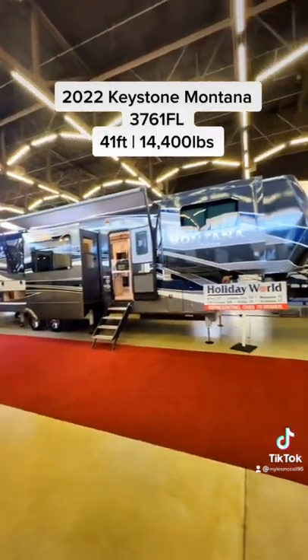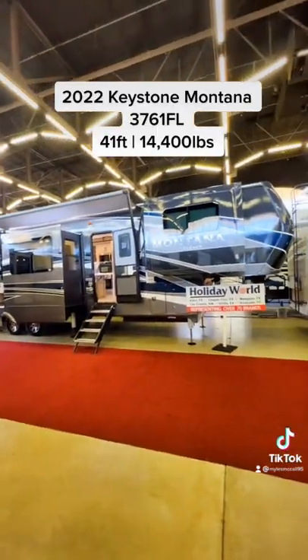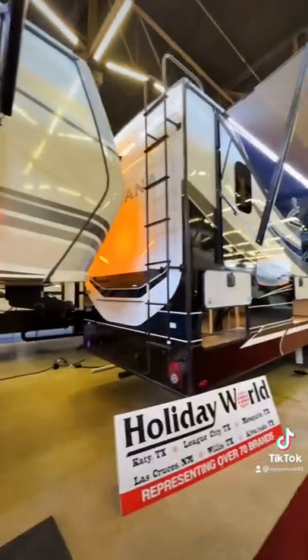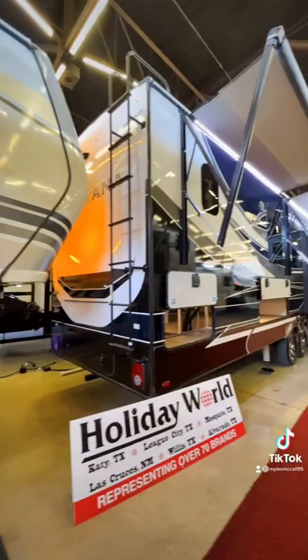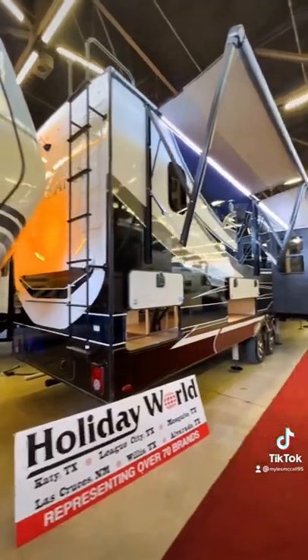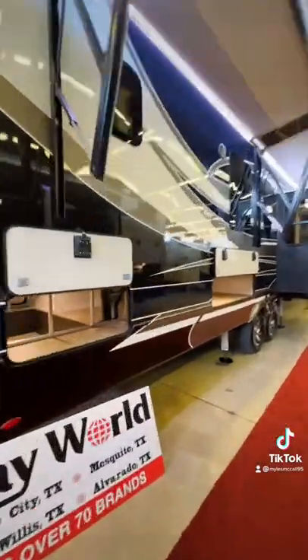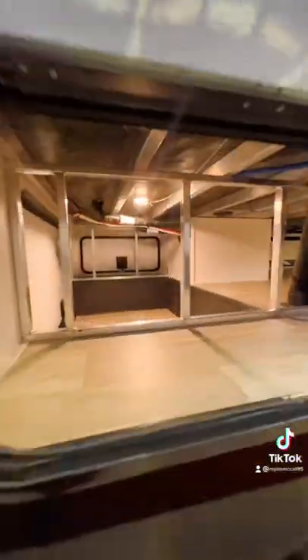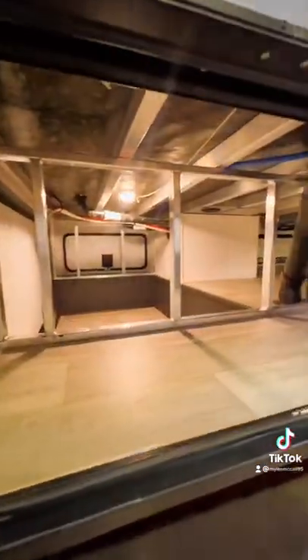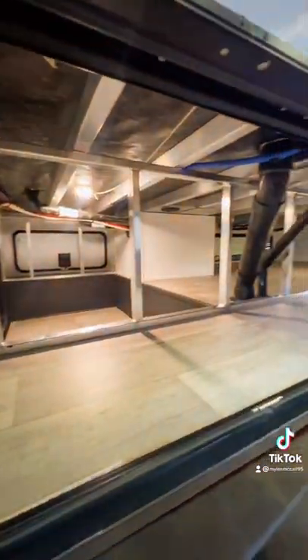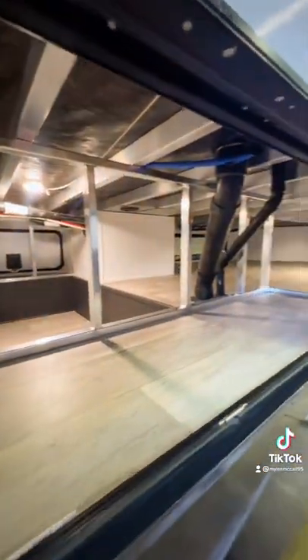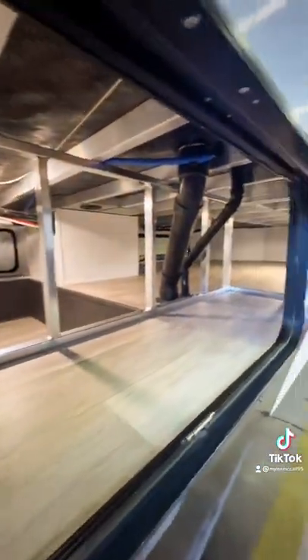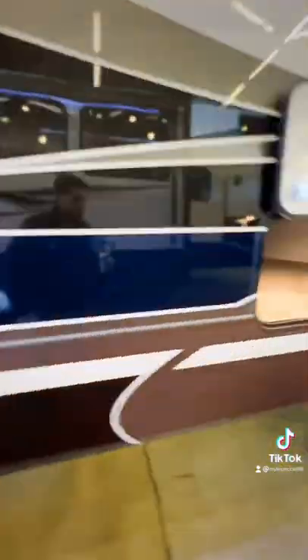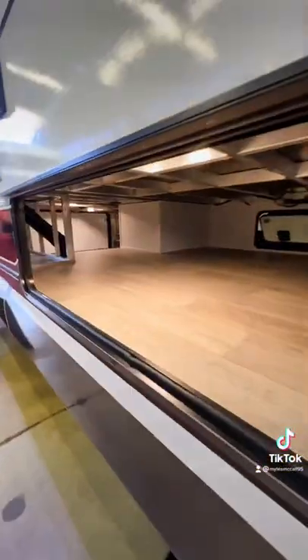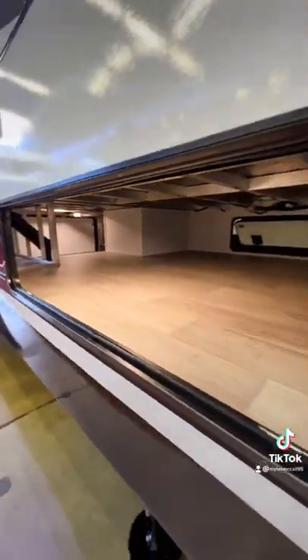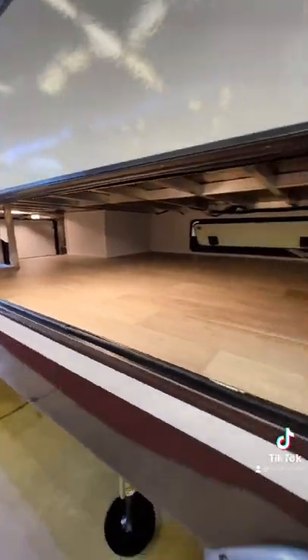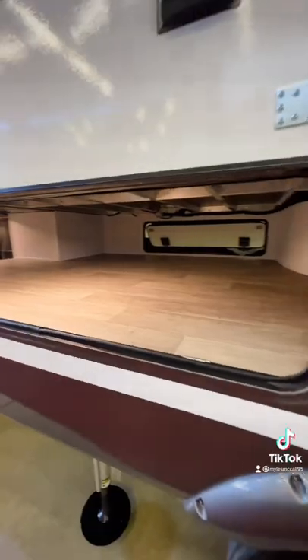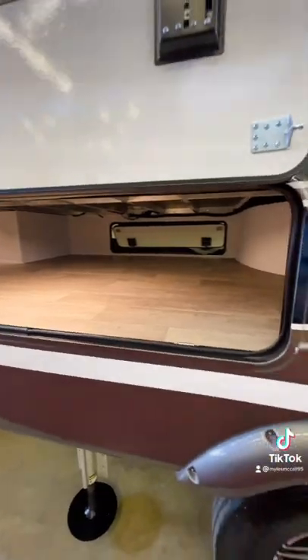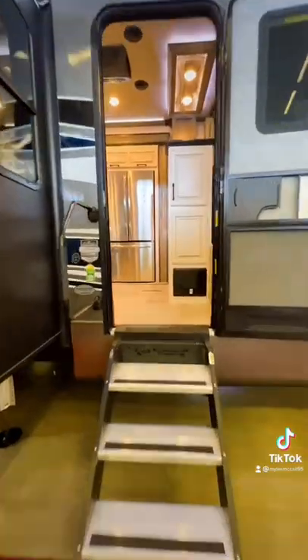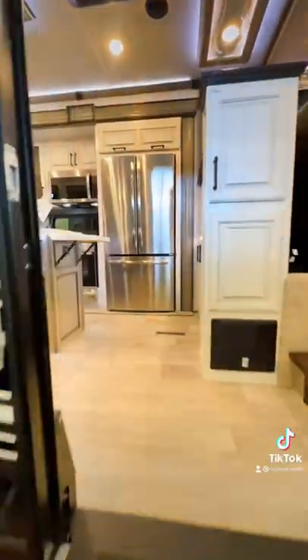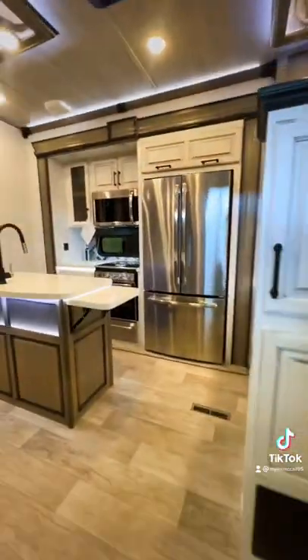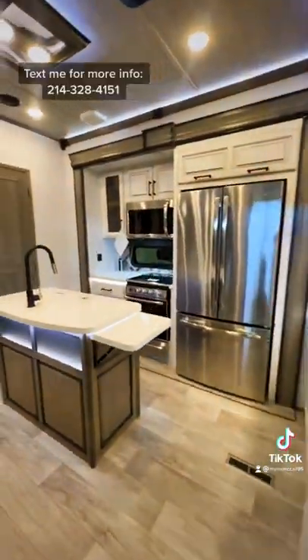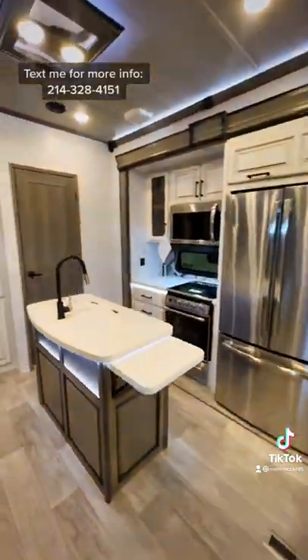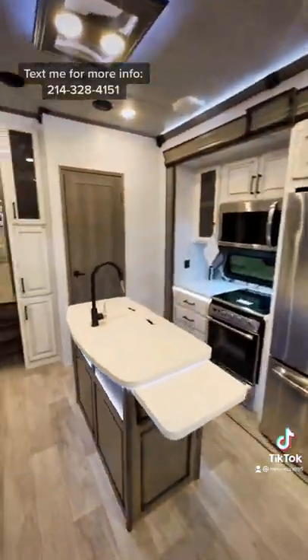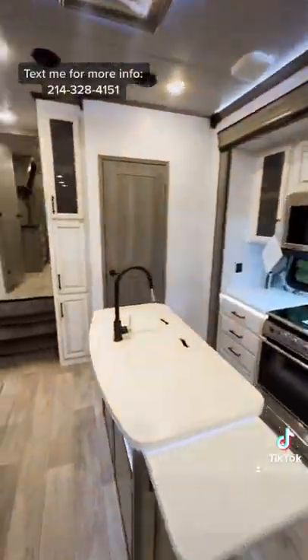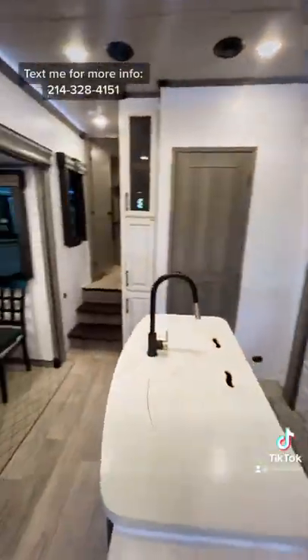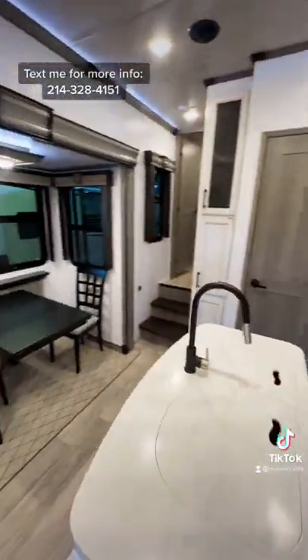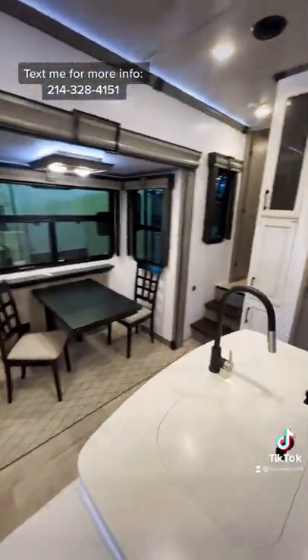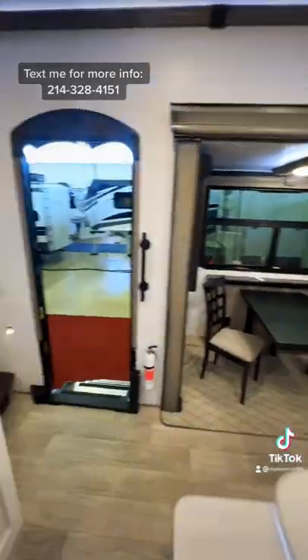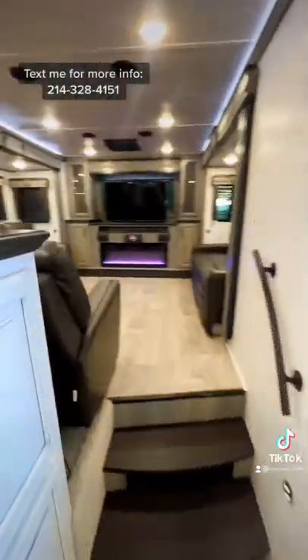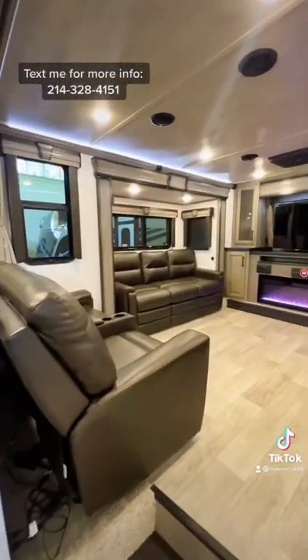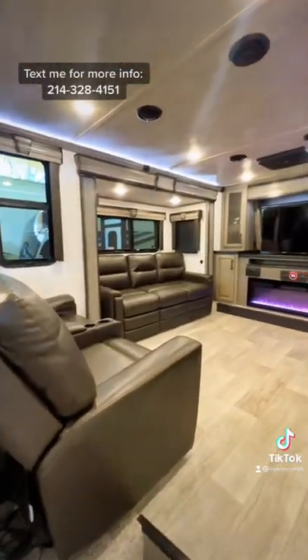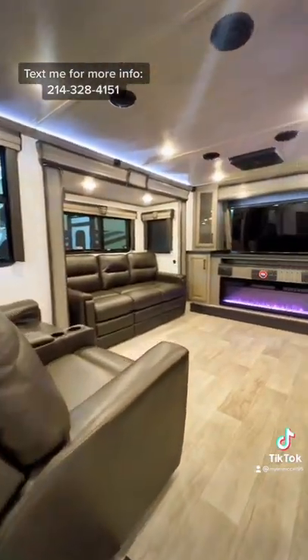This is the 3761FL. The legacy package includes an electric power cord reel with a built-in surge protector, disc brakes instead of drum brakes, a wi-fi router installed from the factory, and a touchscreen control panel that links to your phone to control the RV.